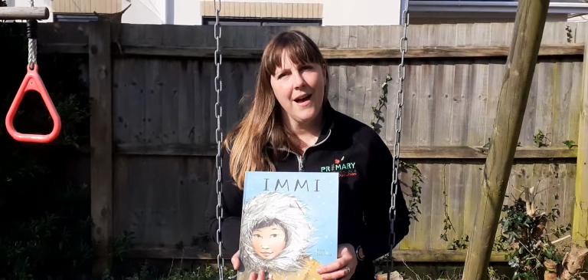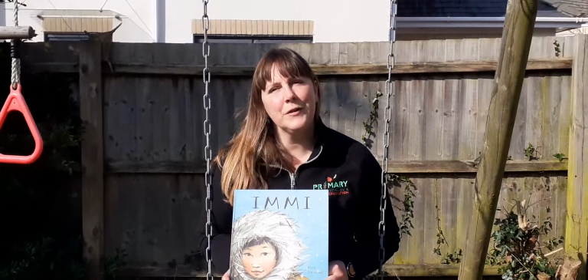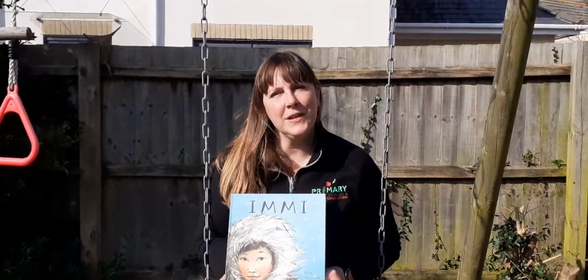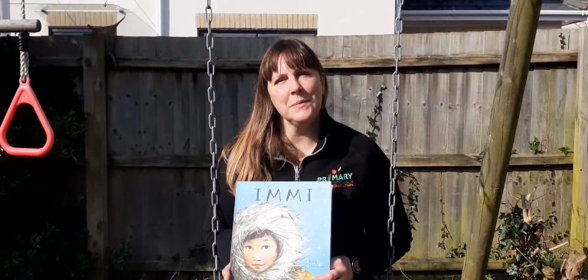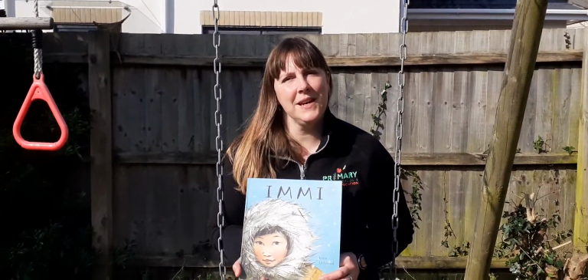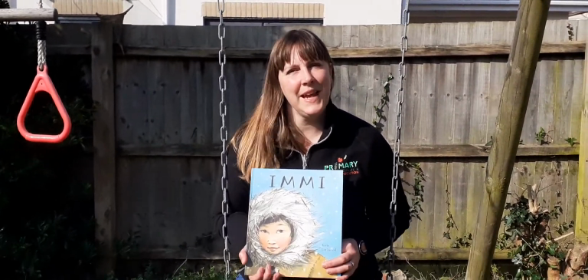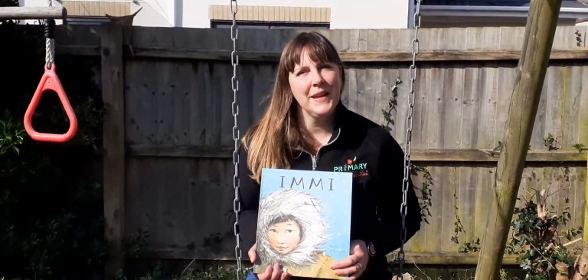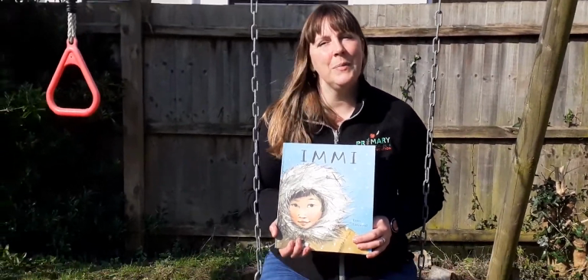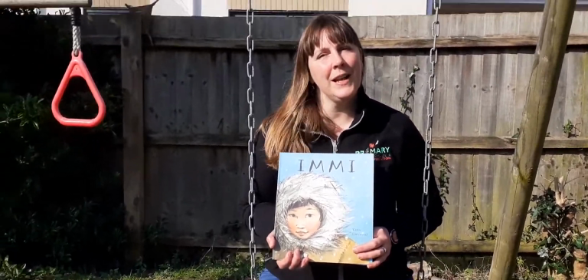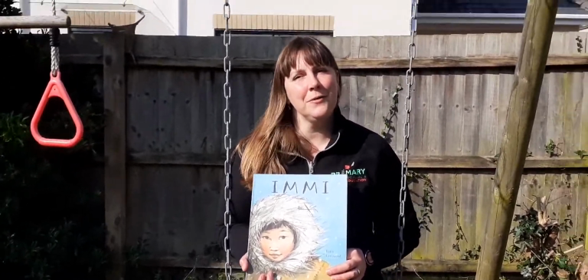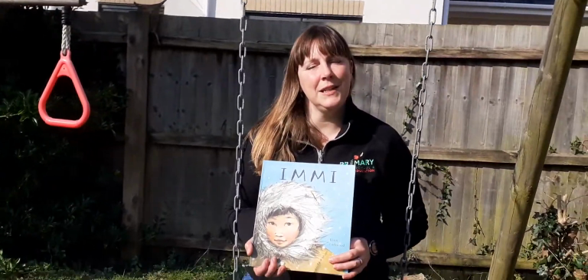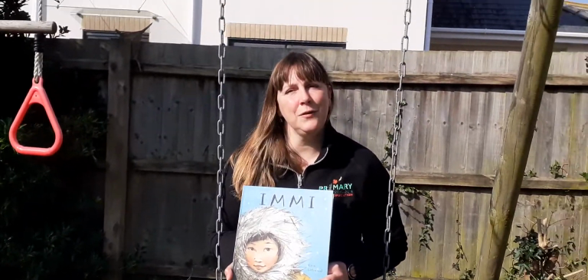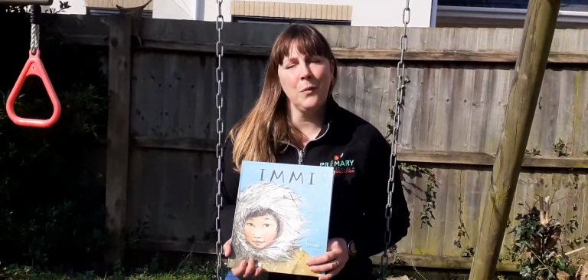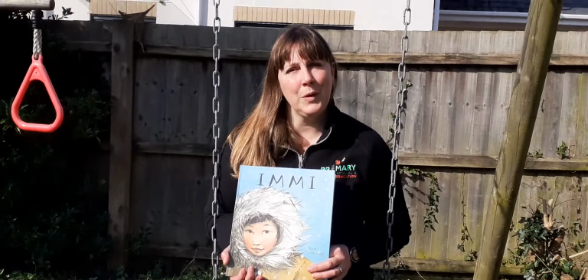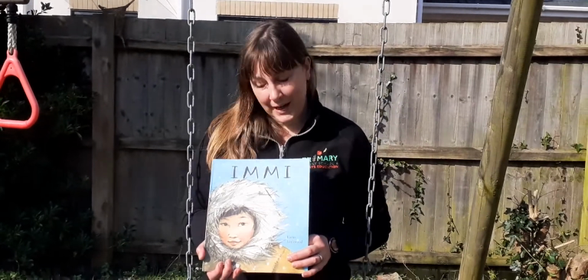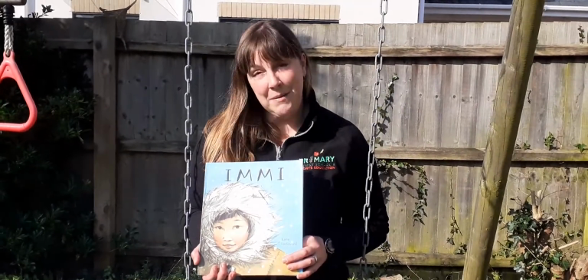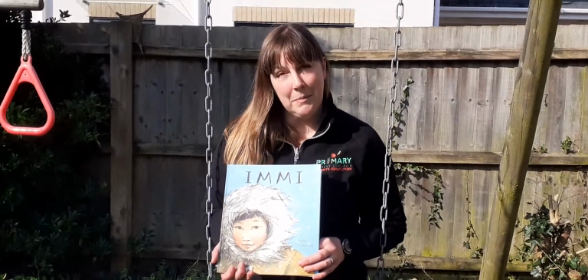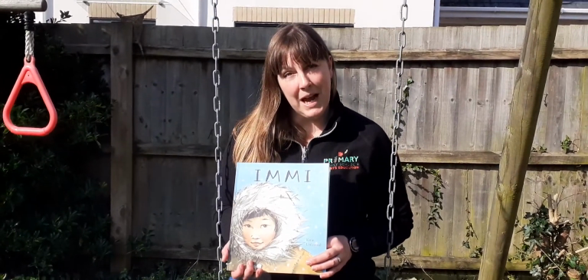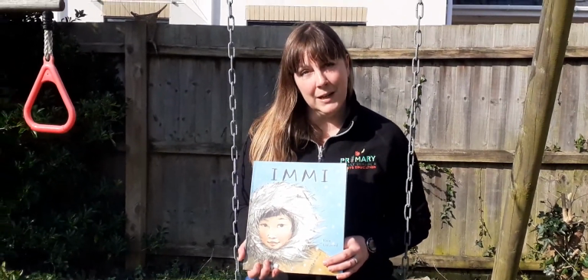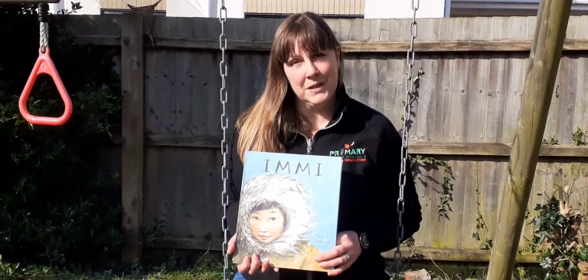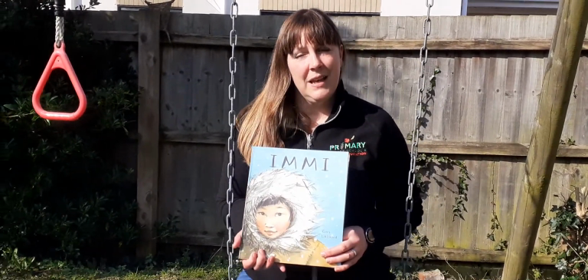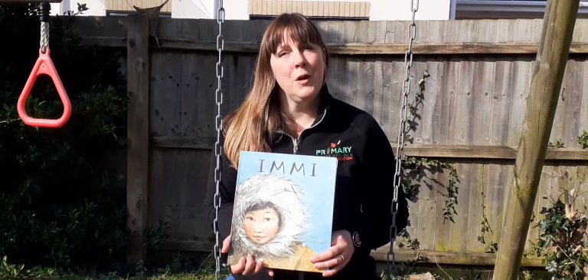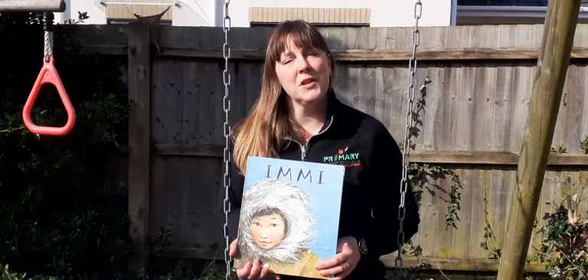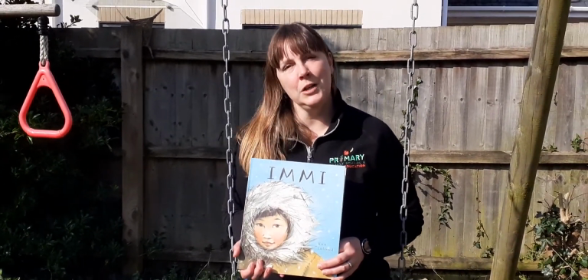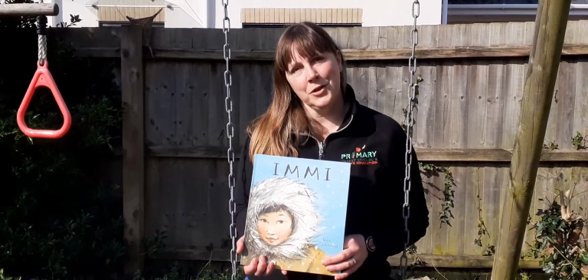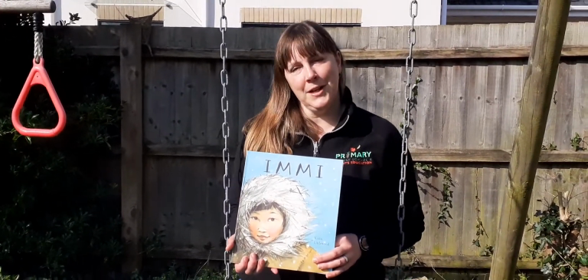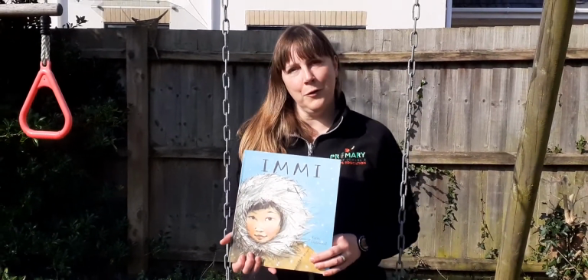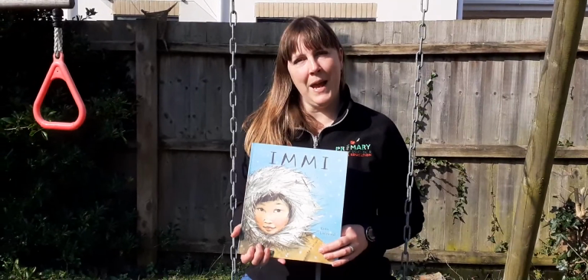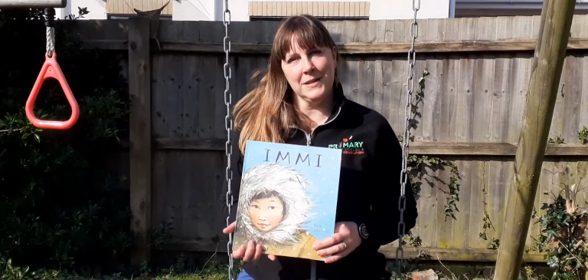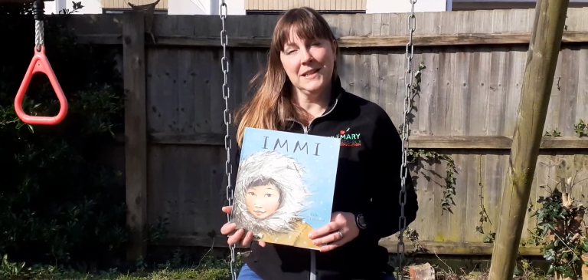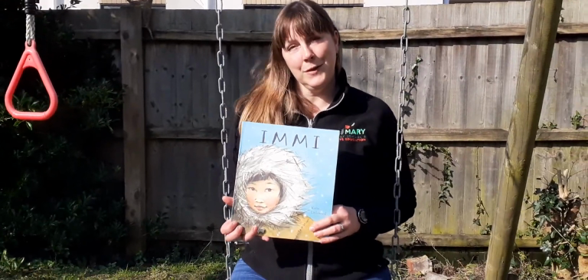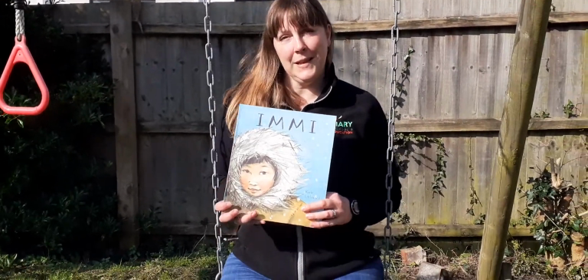Hi Forest Schoolers, it's Mrs Stiles here. The book I'd like to read to you for World Book Week is Immy by Karen Littlewood. There are lots of tiny treasures to look out for on the pages. See if you can see them.